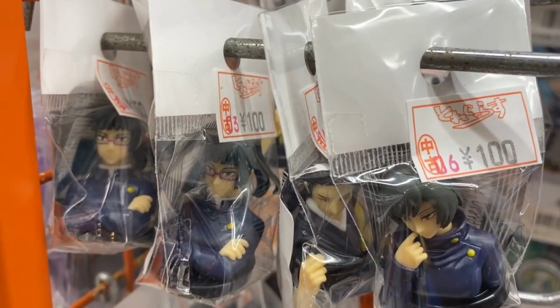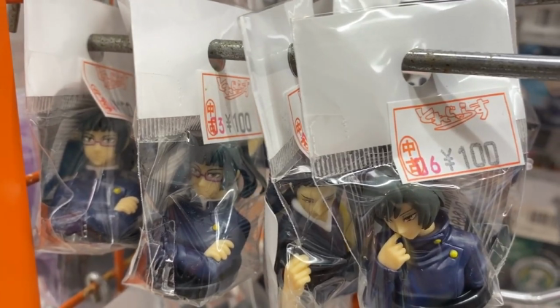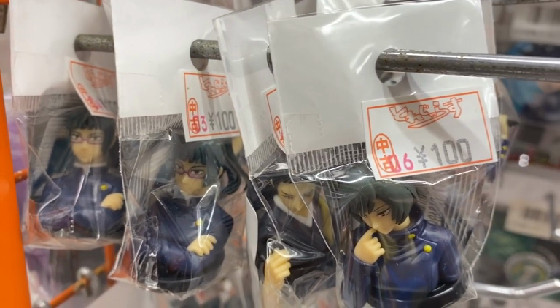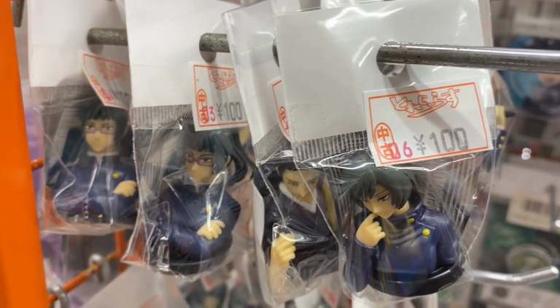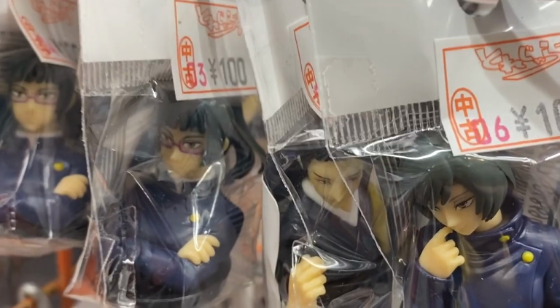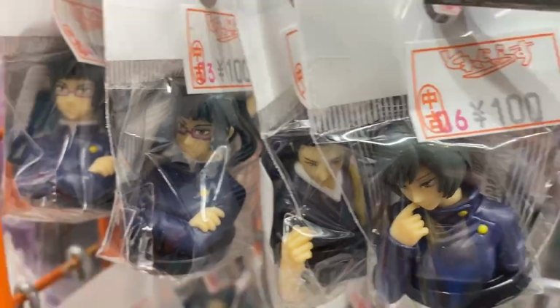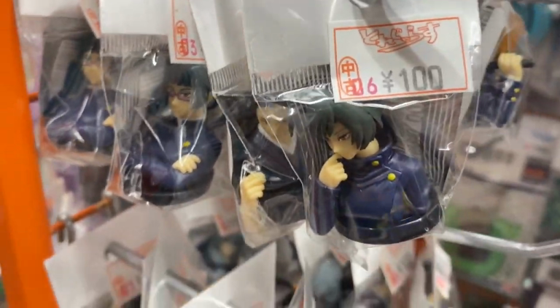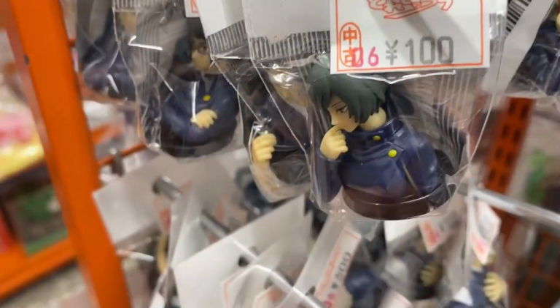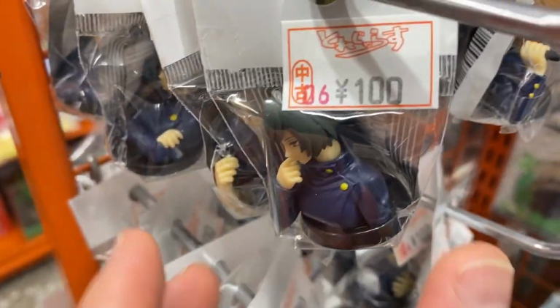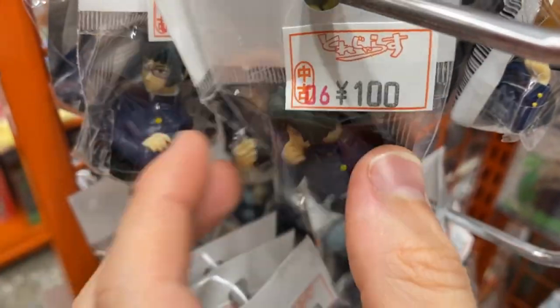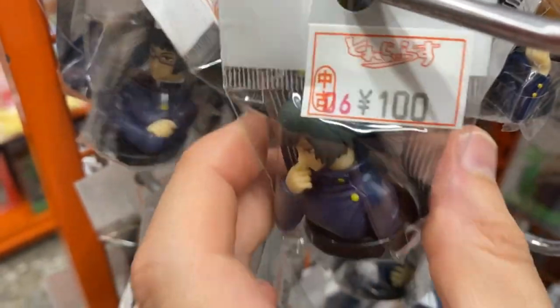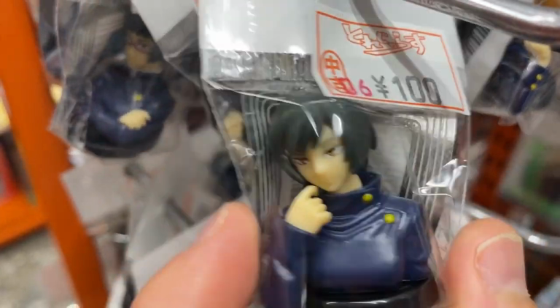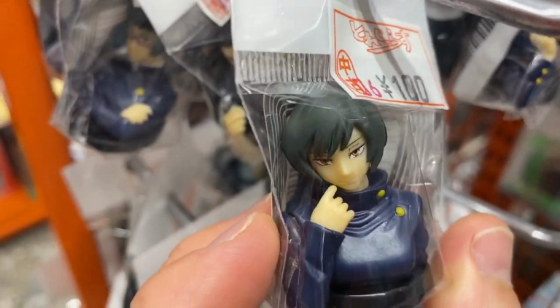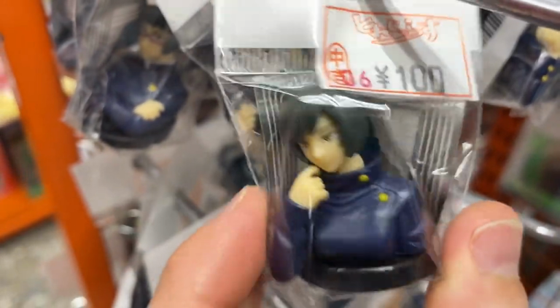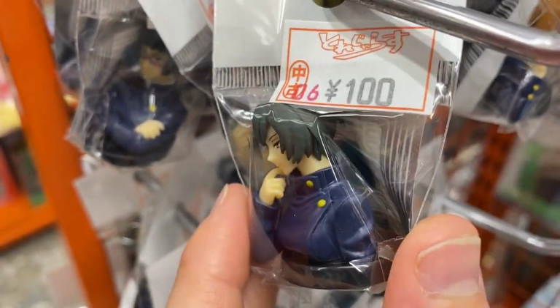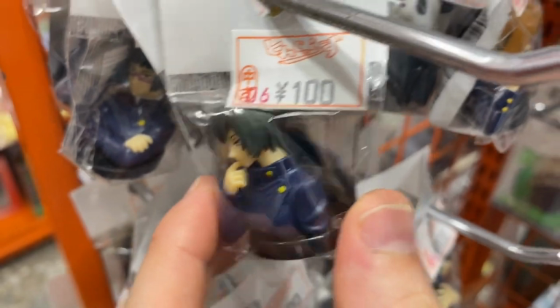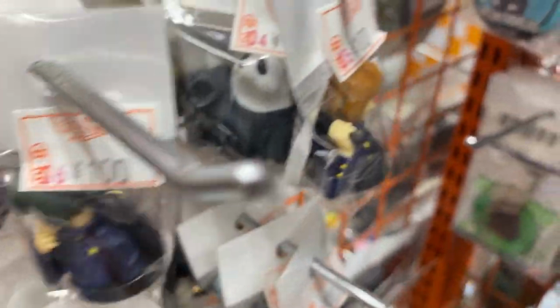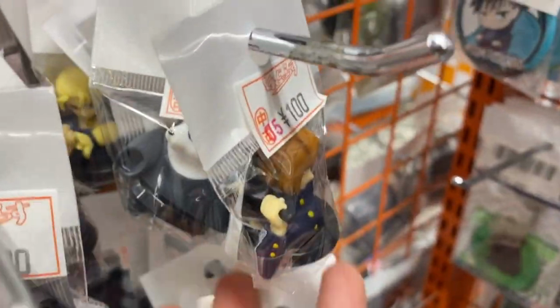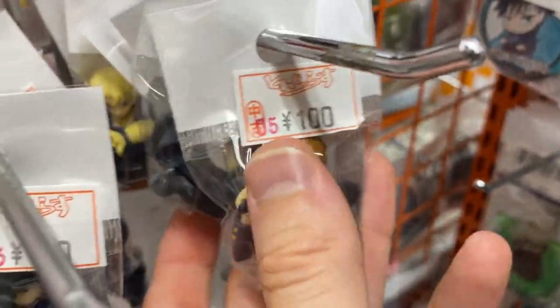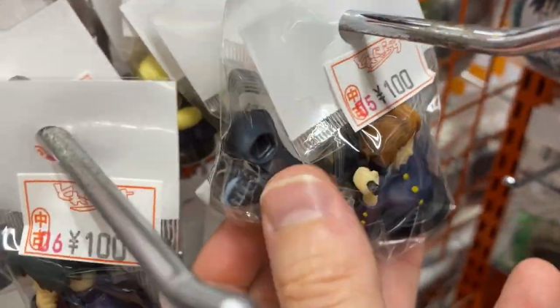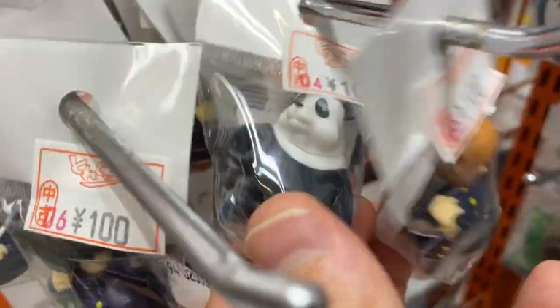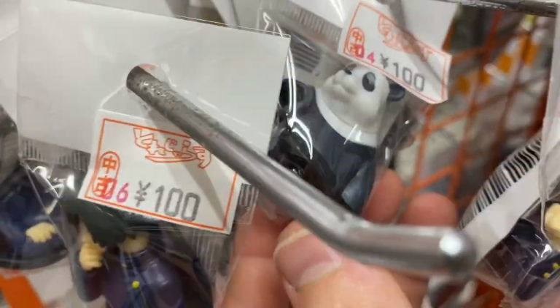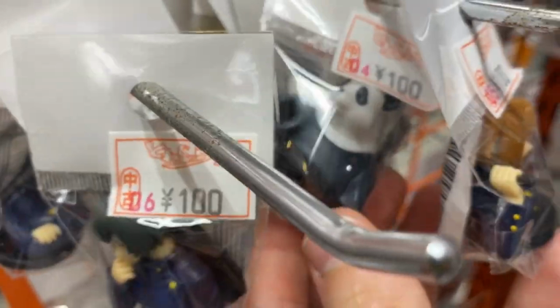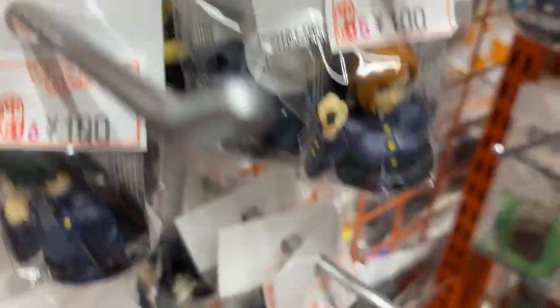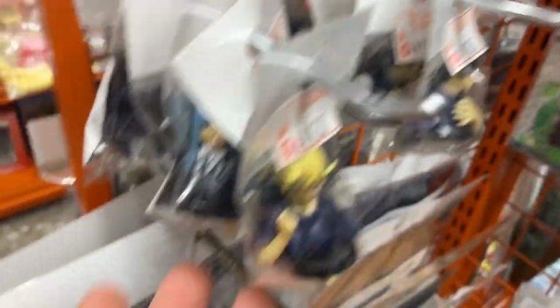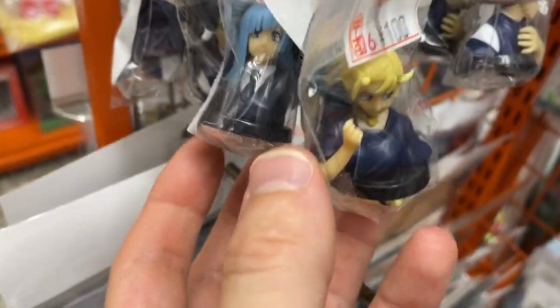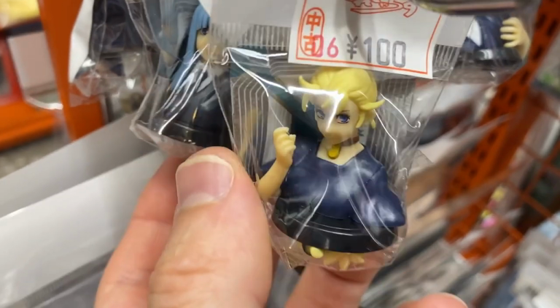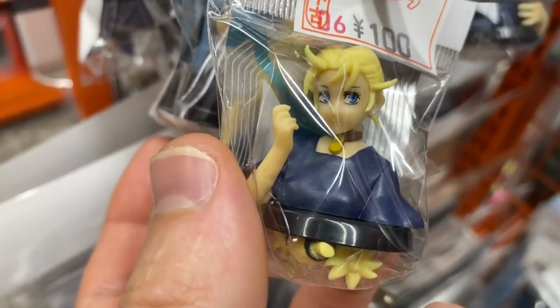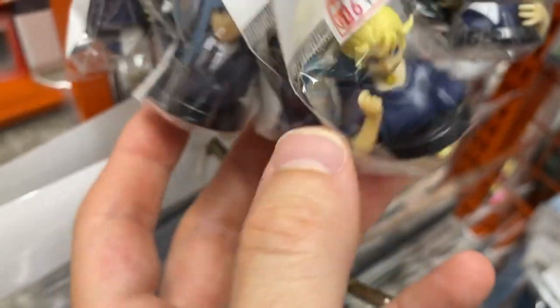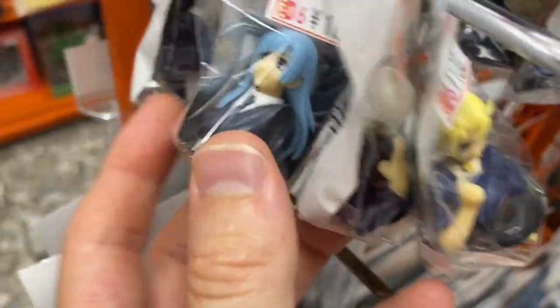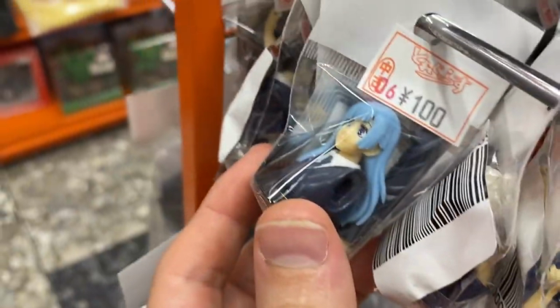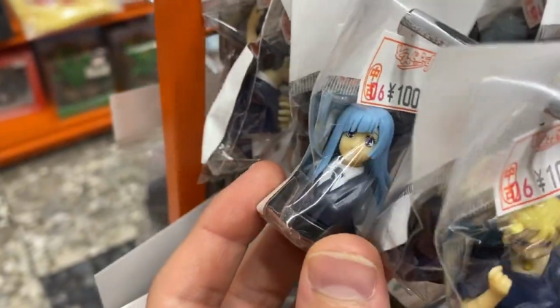20 yen — wow, these are all 100 yen. I really like these figurines. These were probably given with chocolate eggs, like Kinder Surprises. So the egg would have been like 200 yen — chocolate and a figure. They're all 100 yen. And they've even got some of the lesser characters.